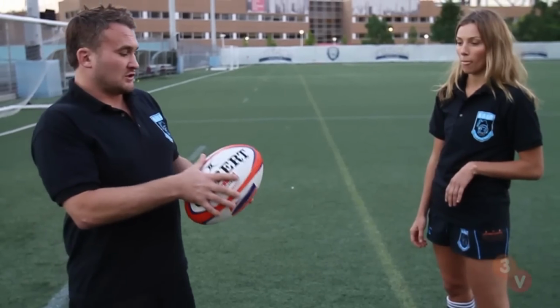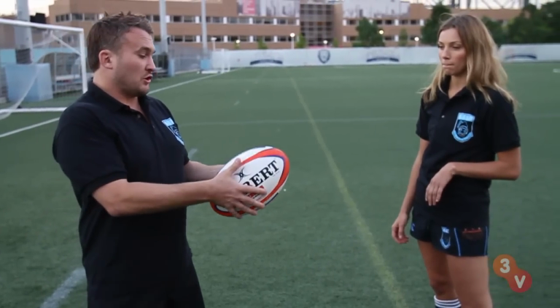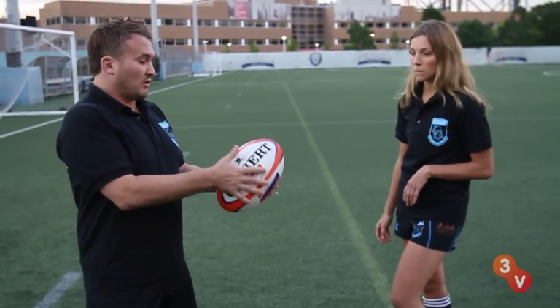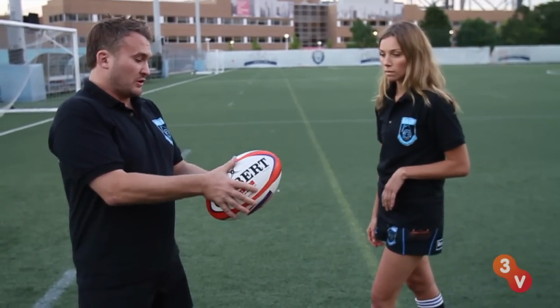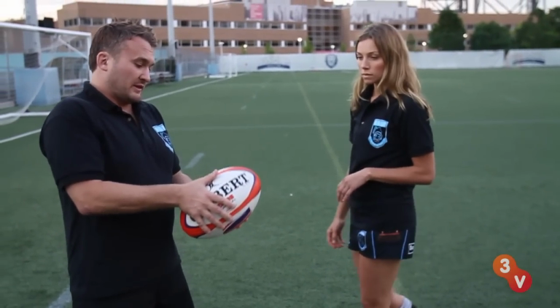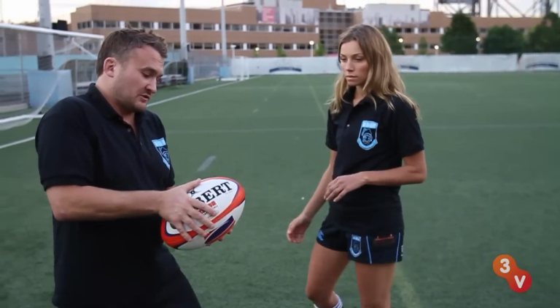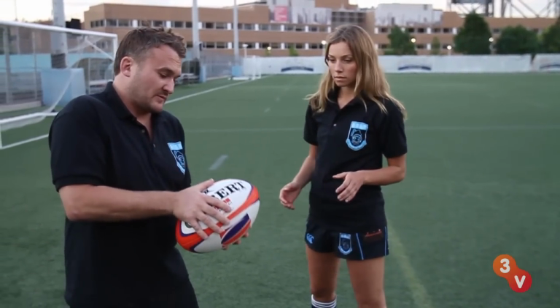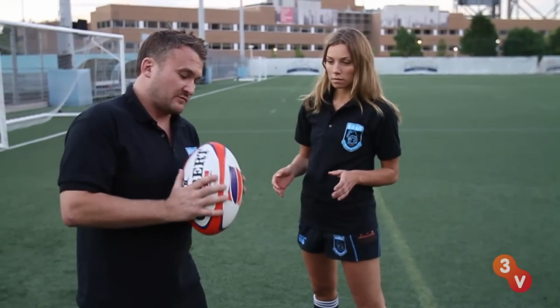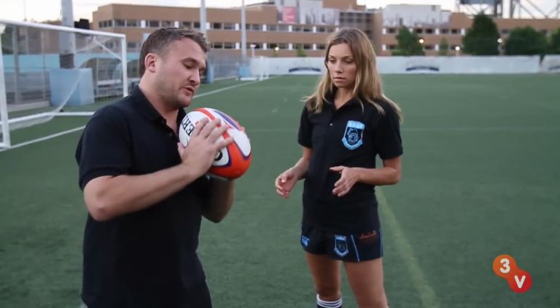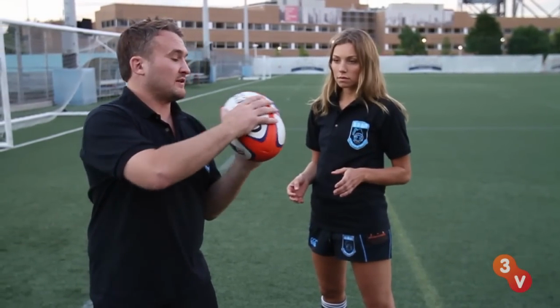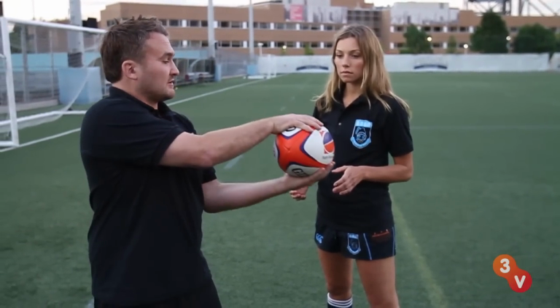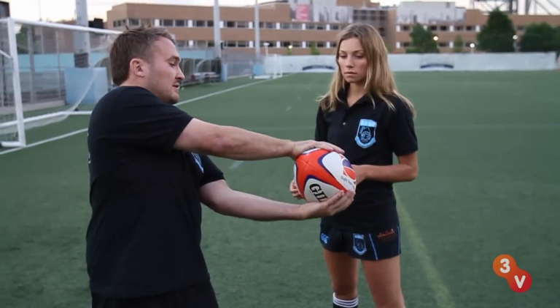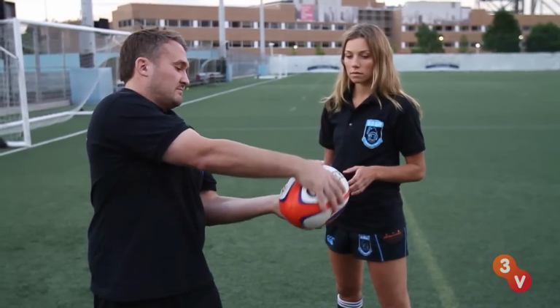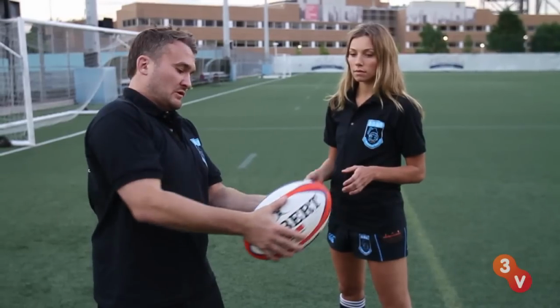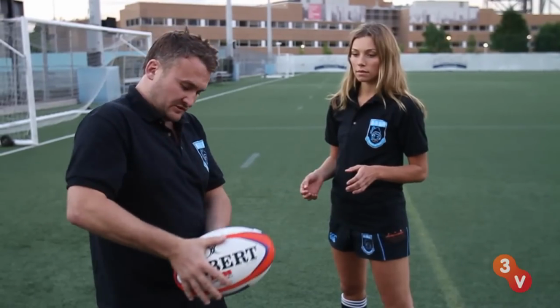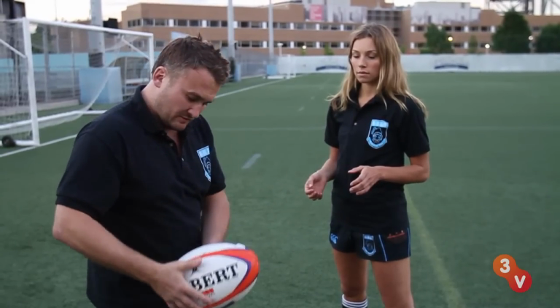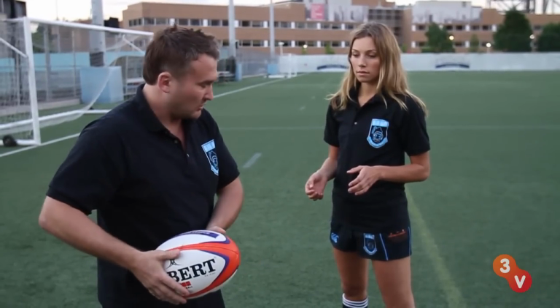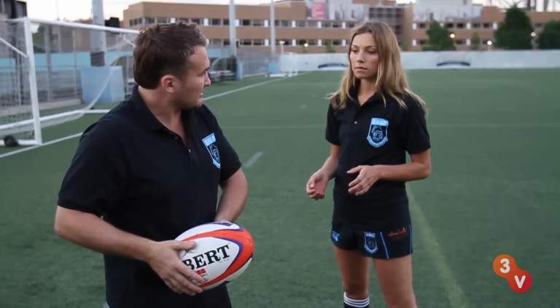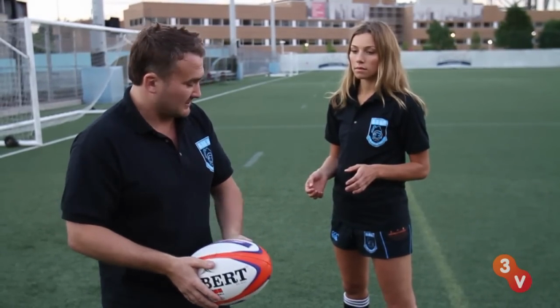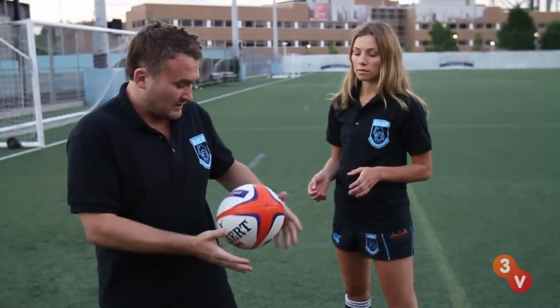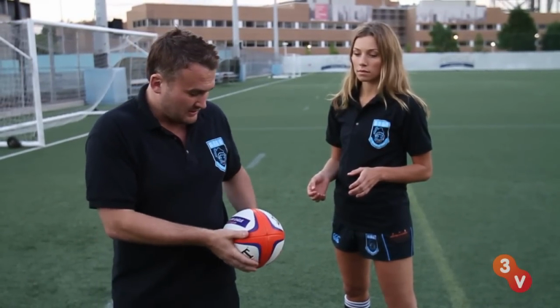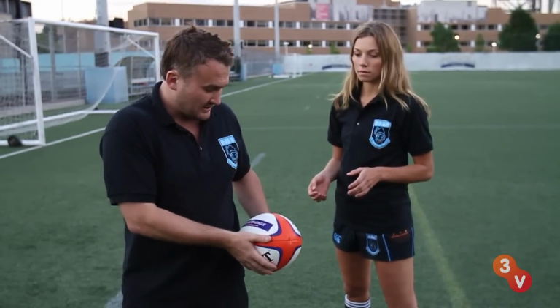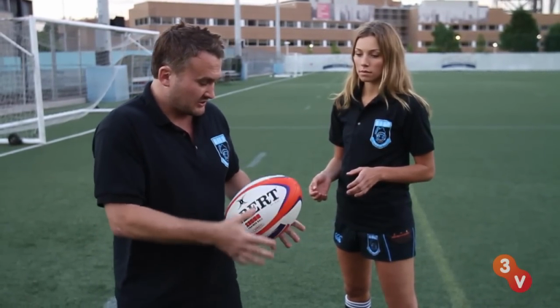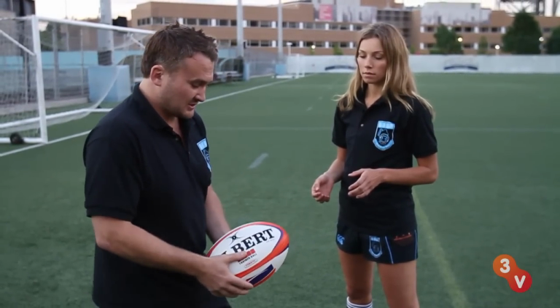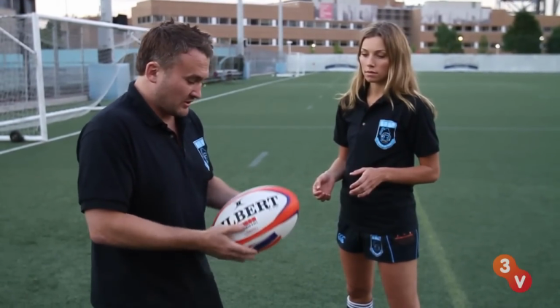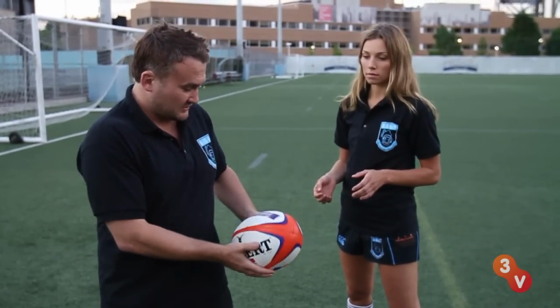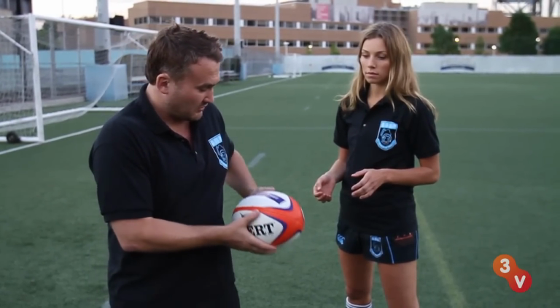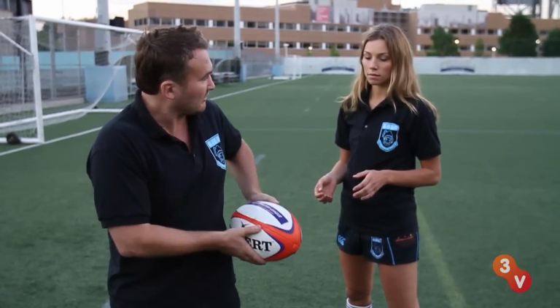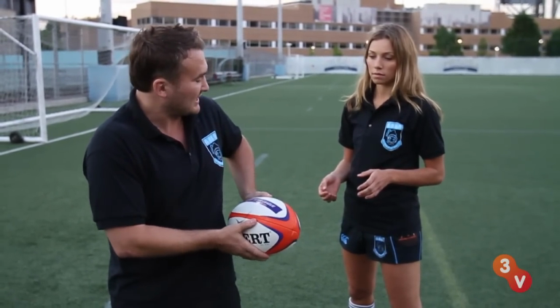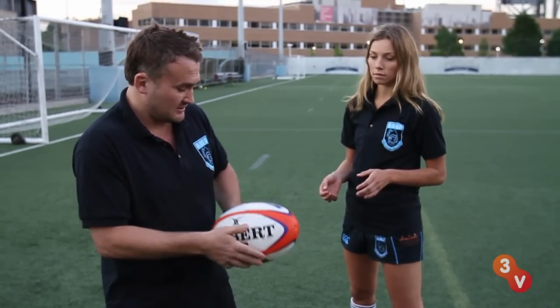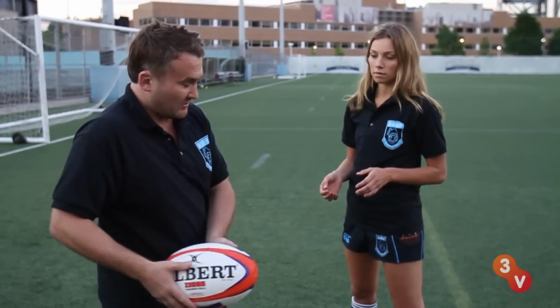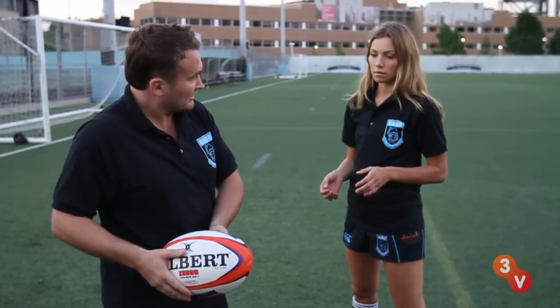So when you hold the ball, you want to hold it like this — your thumb's facing forward, your hands kind of like so. Hold it at your side this way, and it's an interchangeable grip, so you can throw it from the left-handed or right-handed.